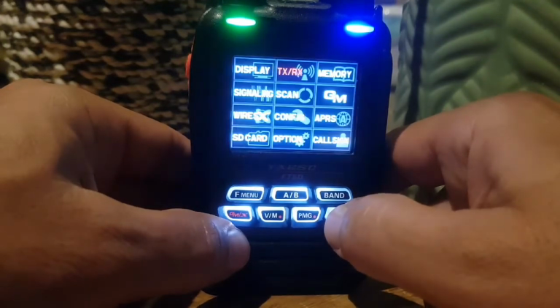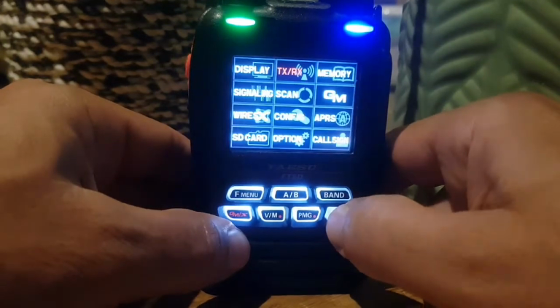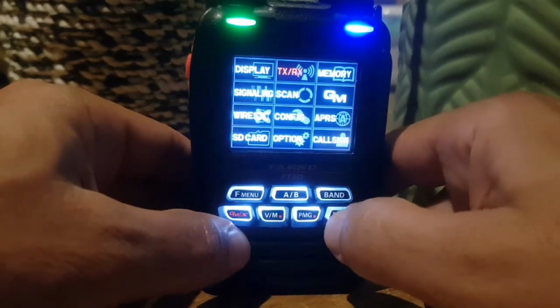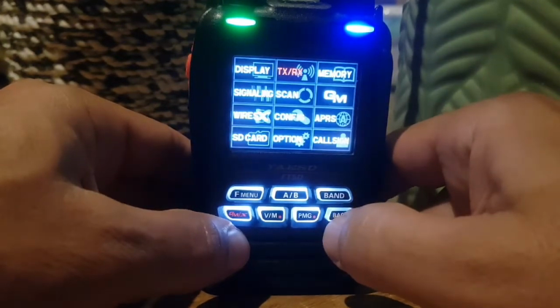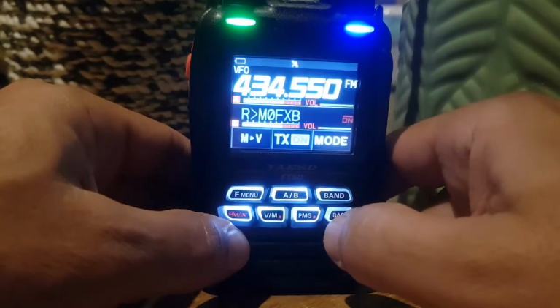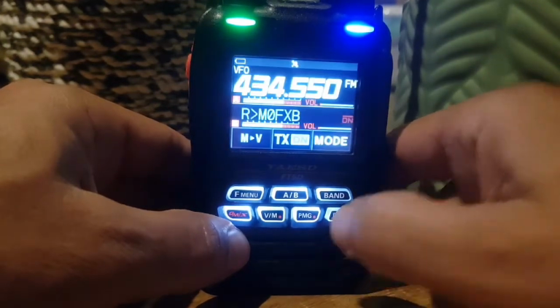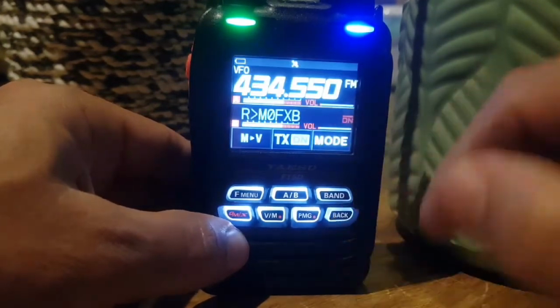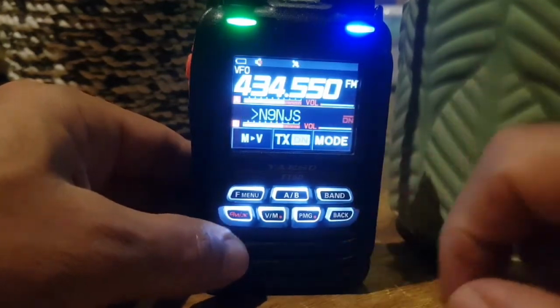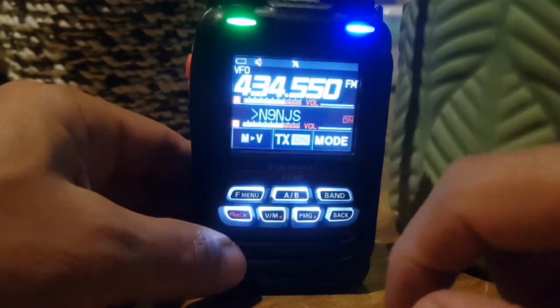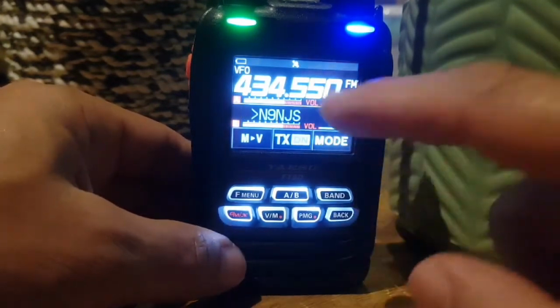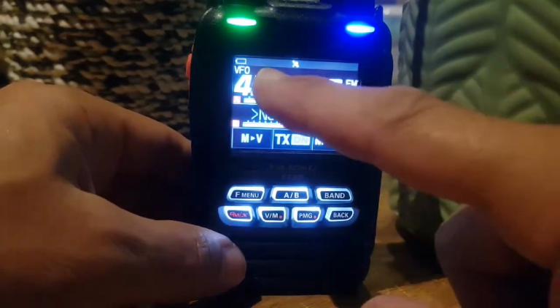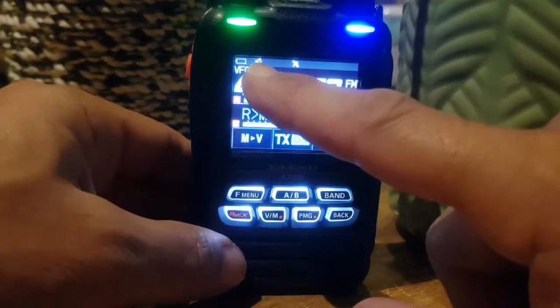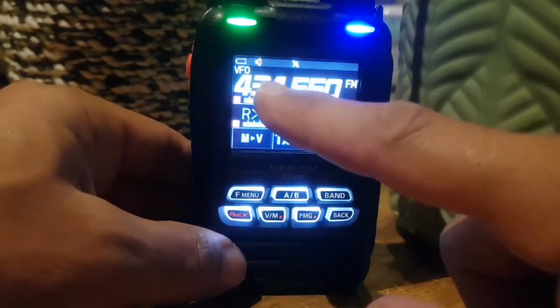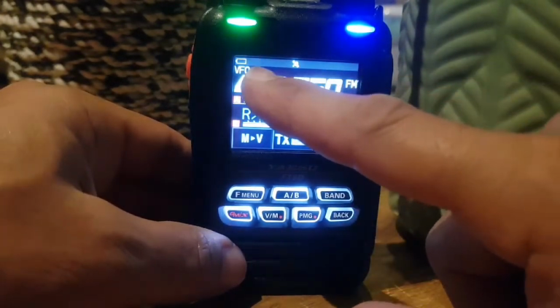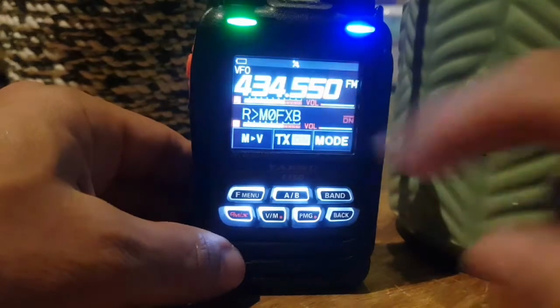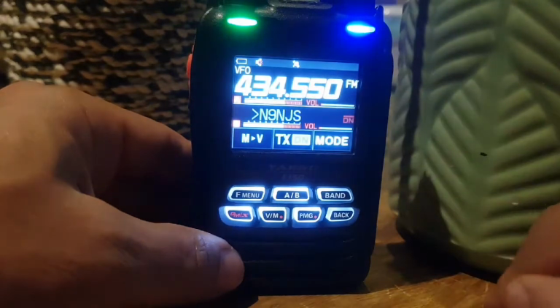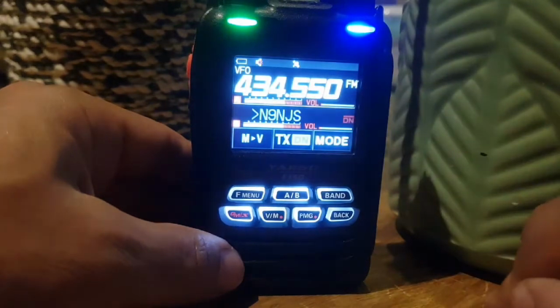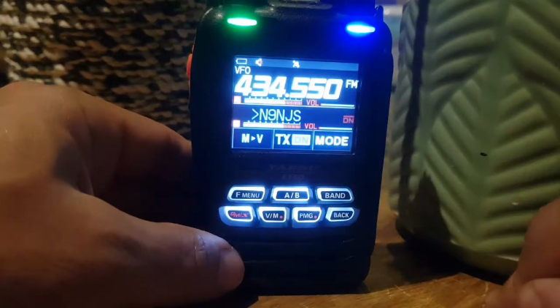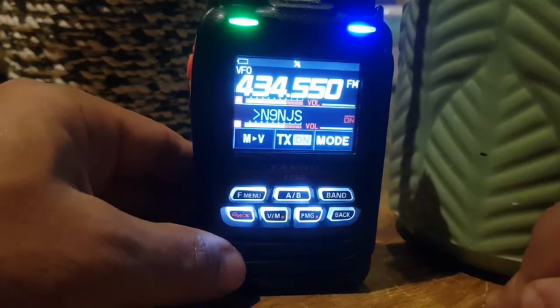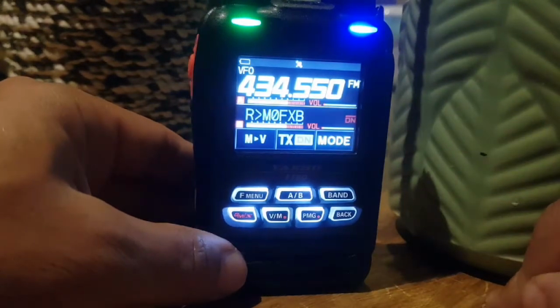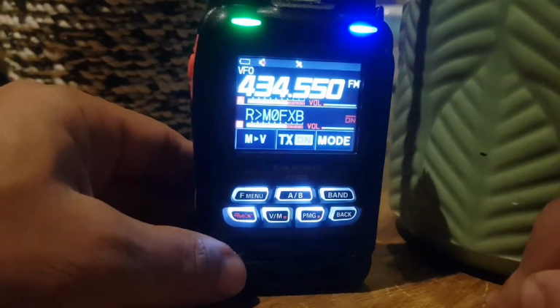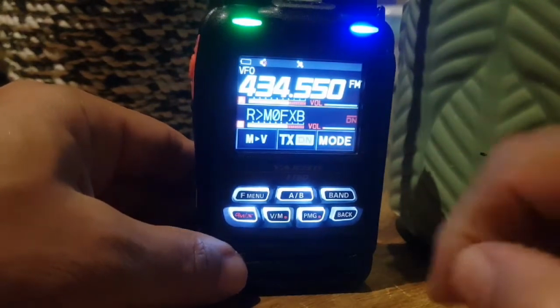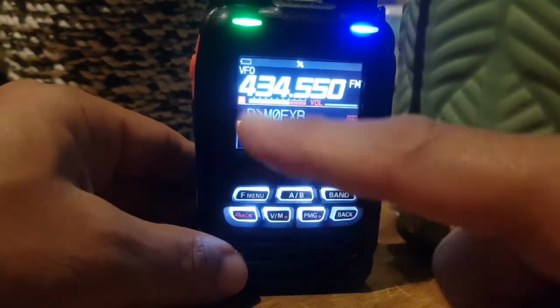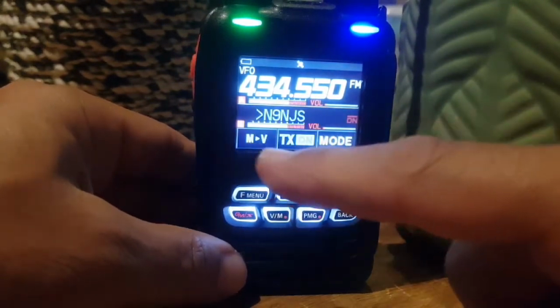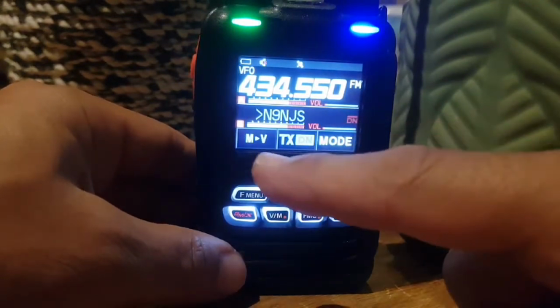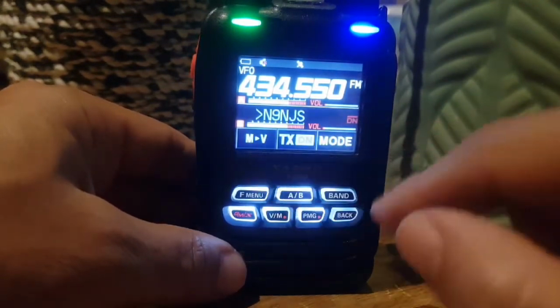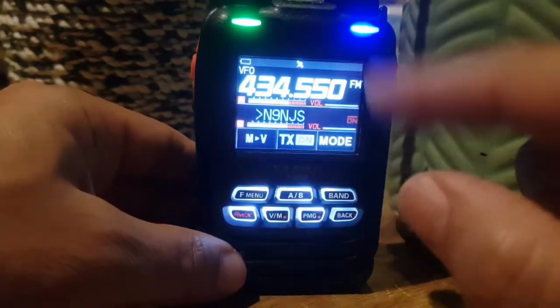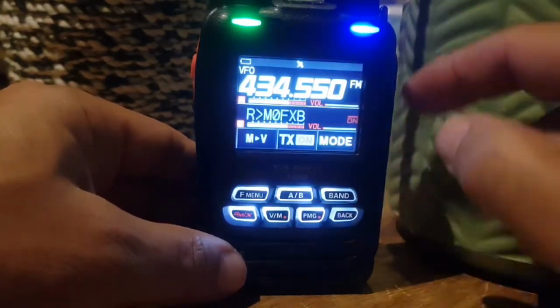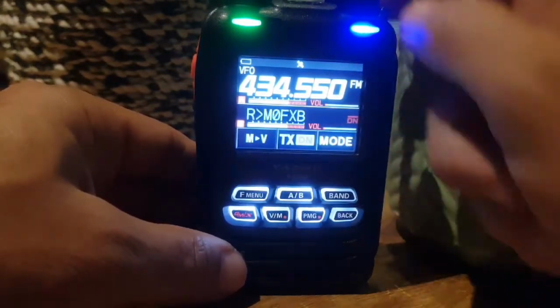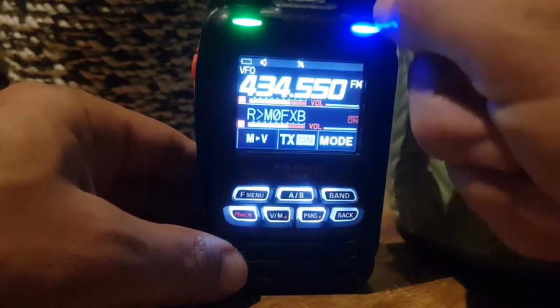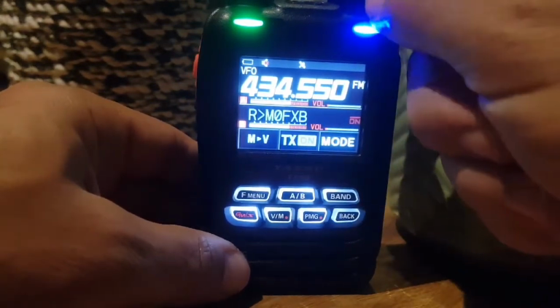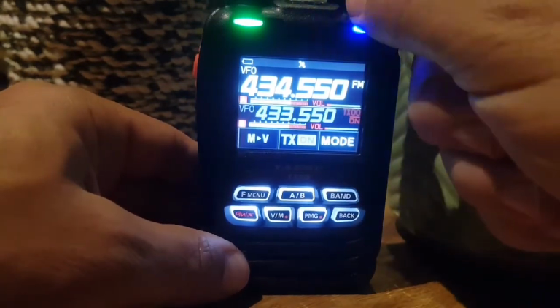Now if we come out of that, look — see at the top here you've got the mute sign. So what it's doing is muting one band at a time.